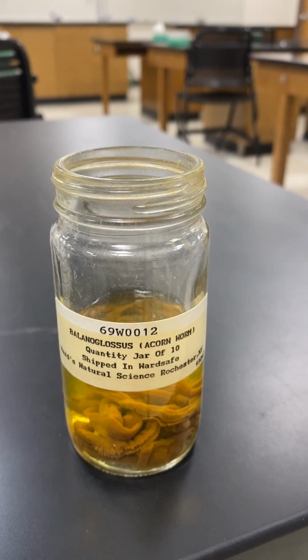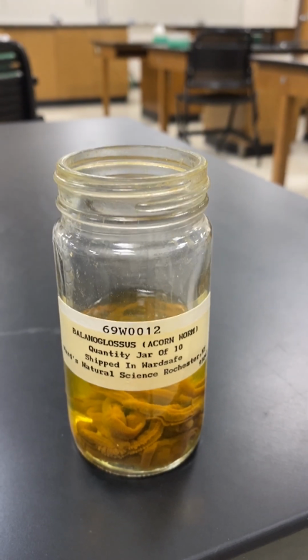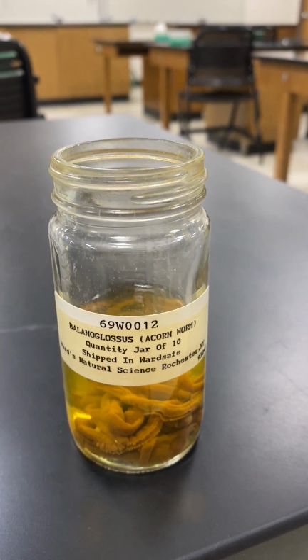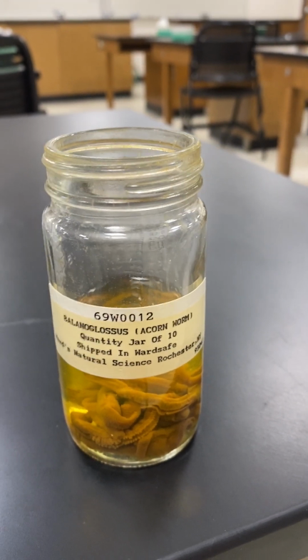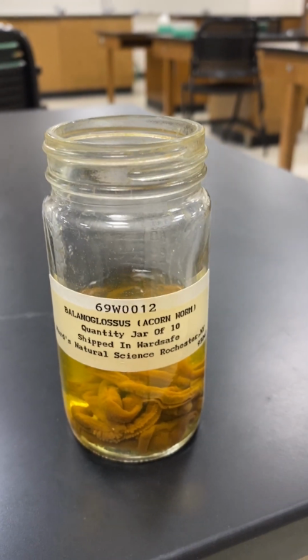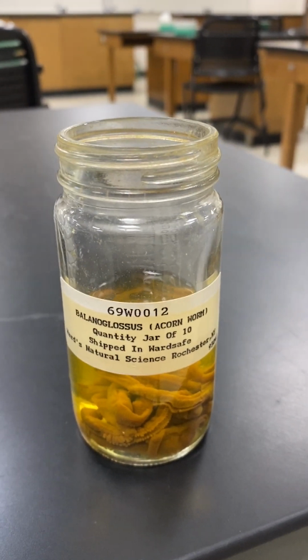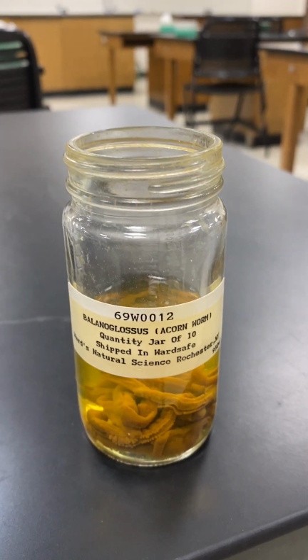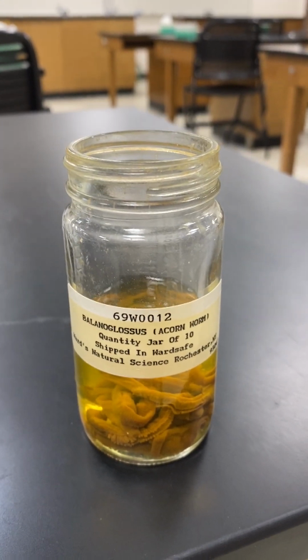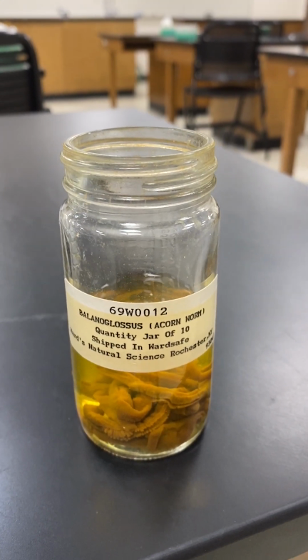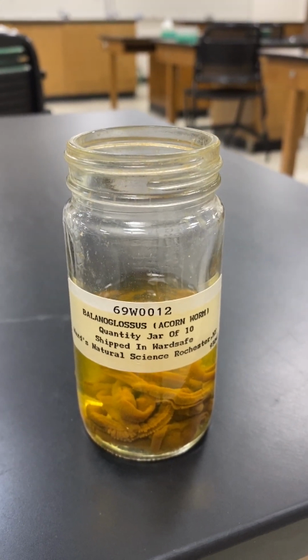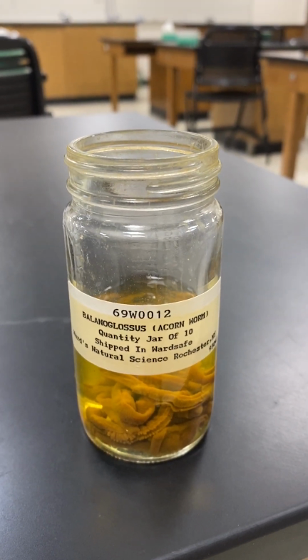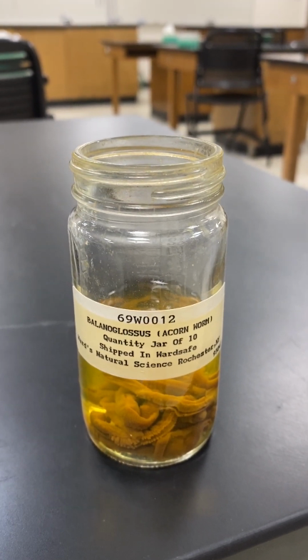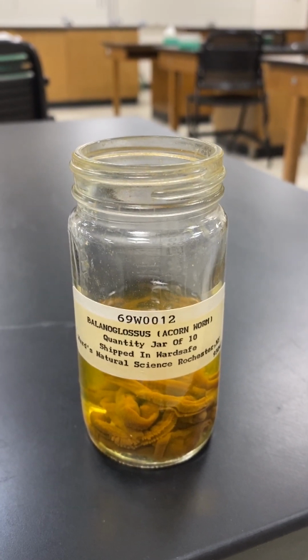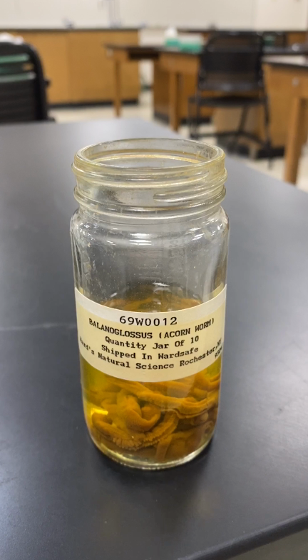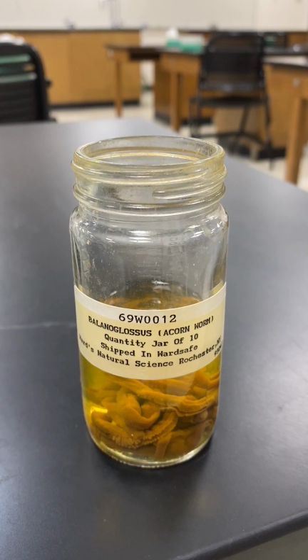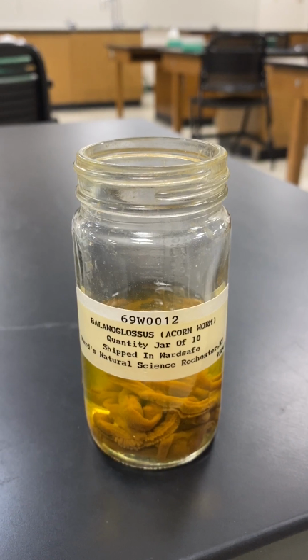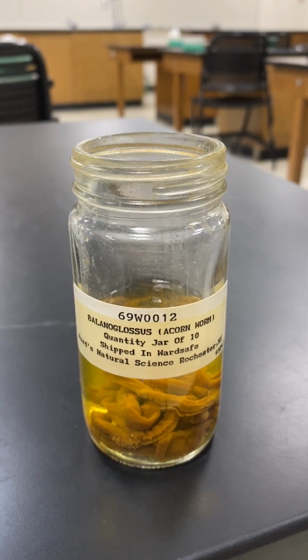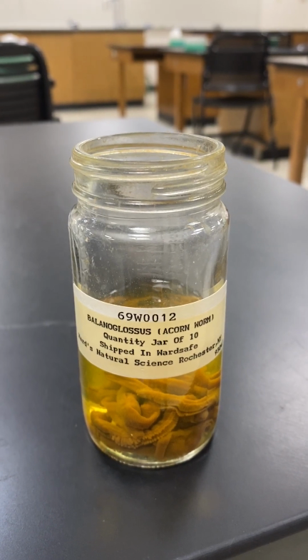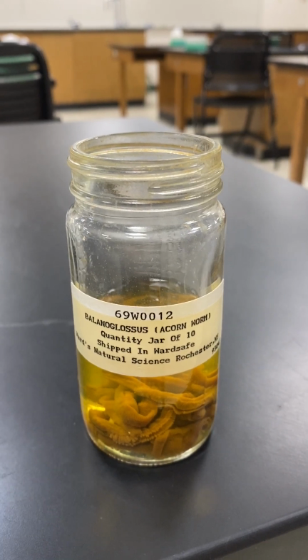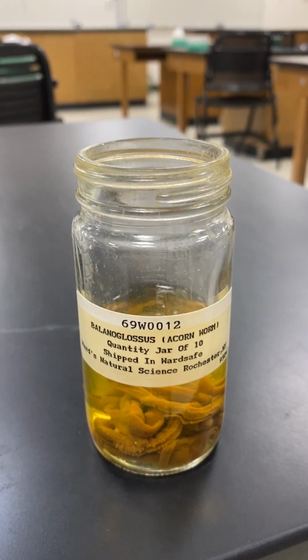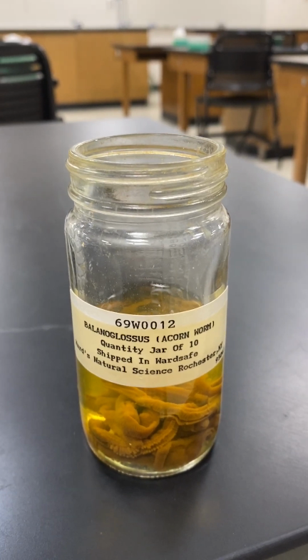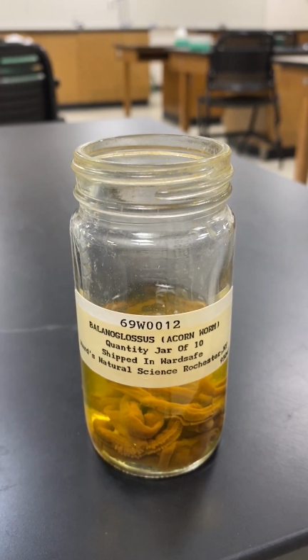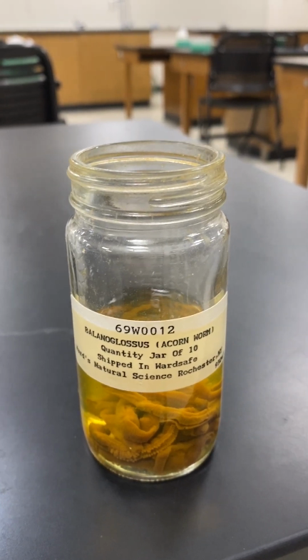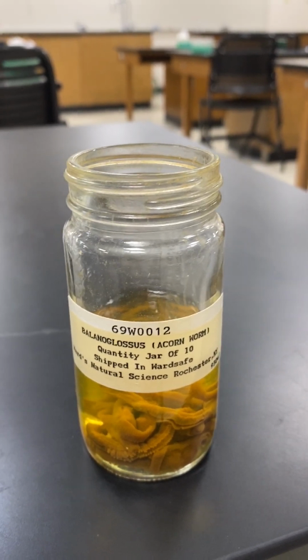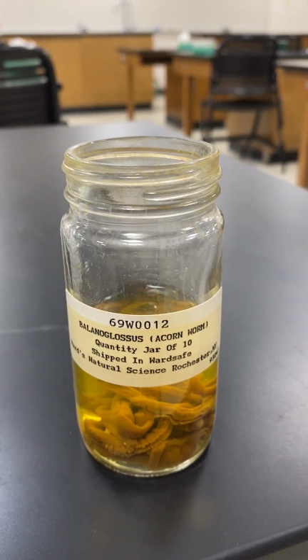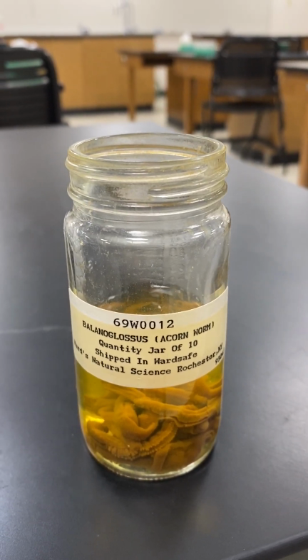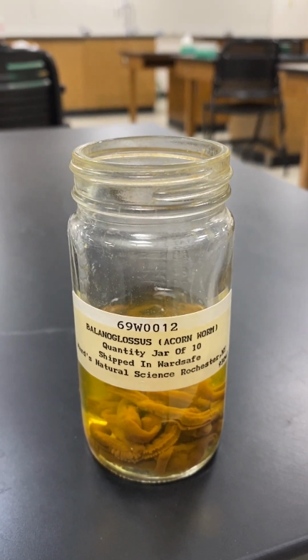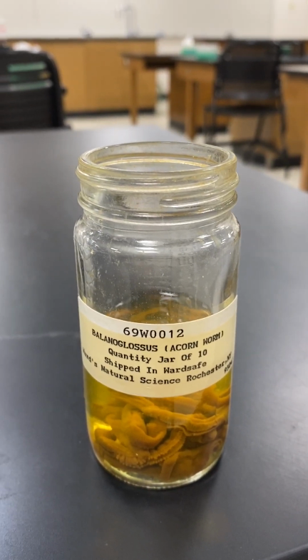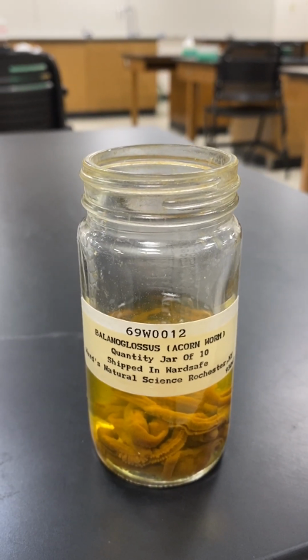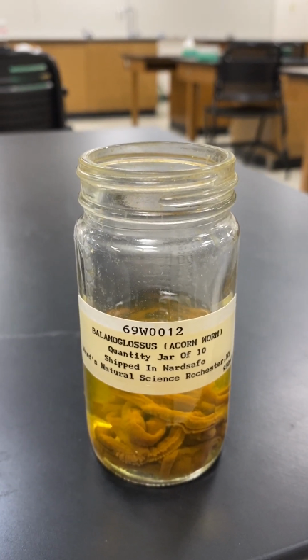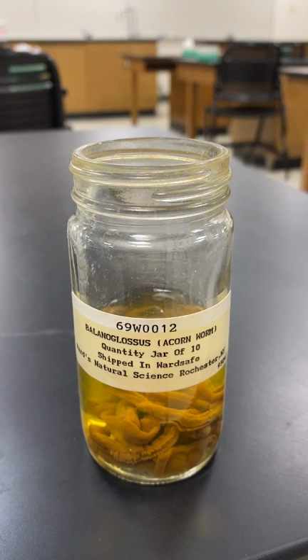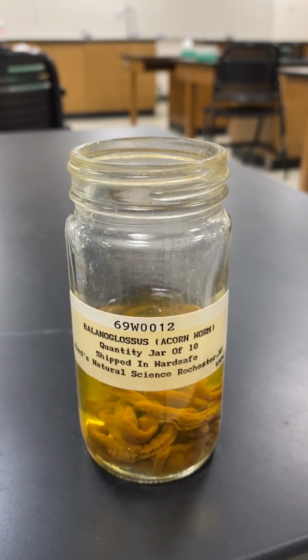Welcome to a walkthrough of the external anatomy of Balanoglossus, which is an acorn worm, phylum Hemichordata, class Enteropneusta.